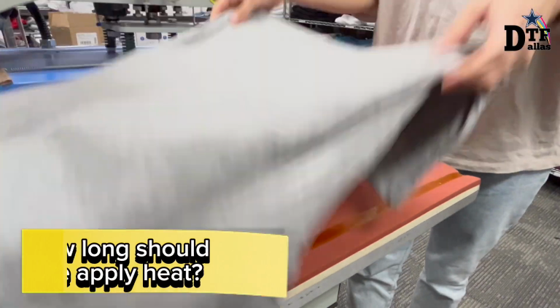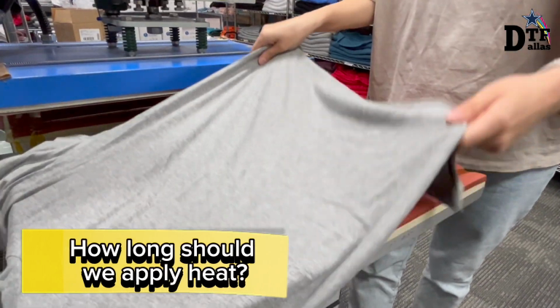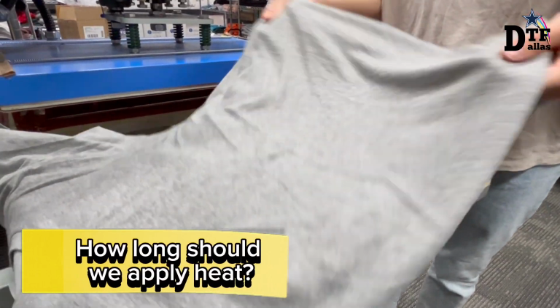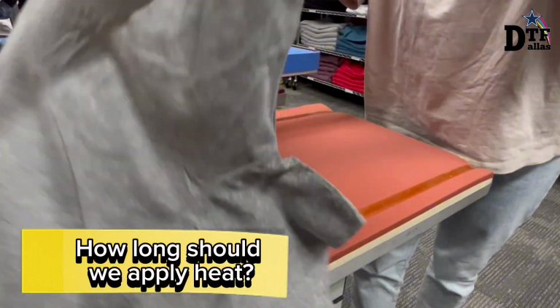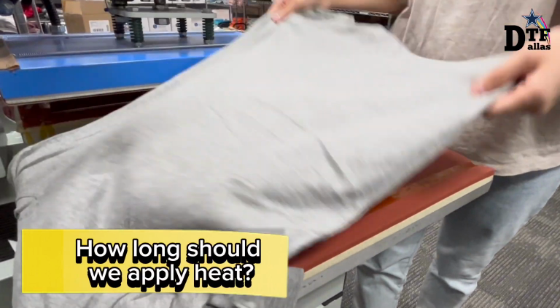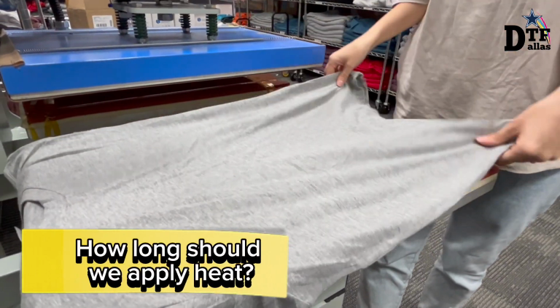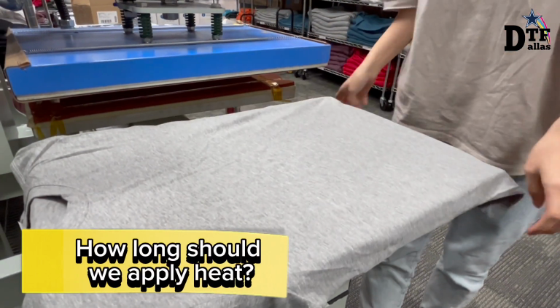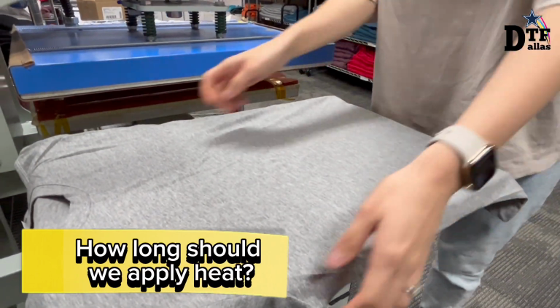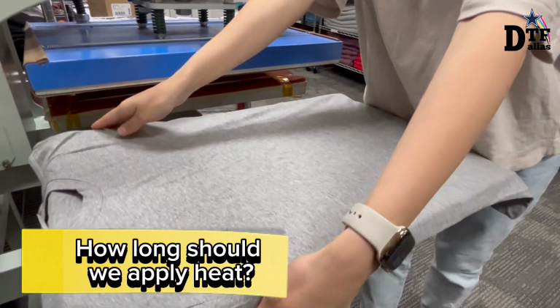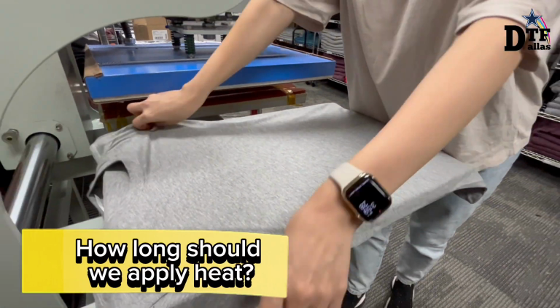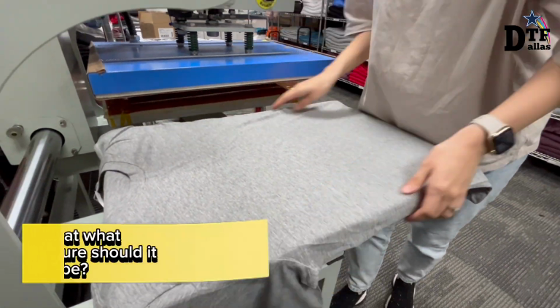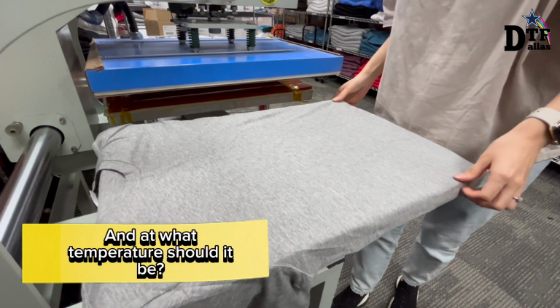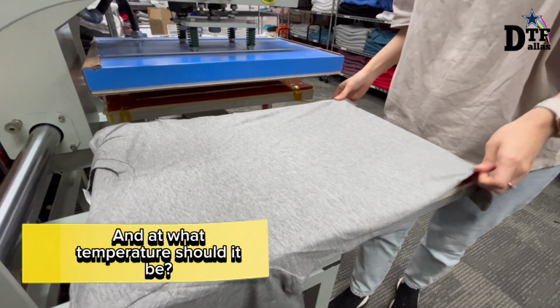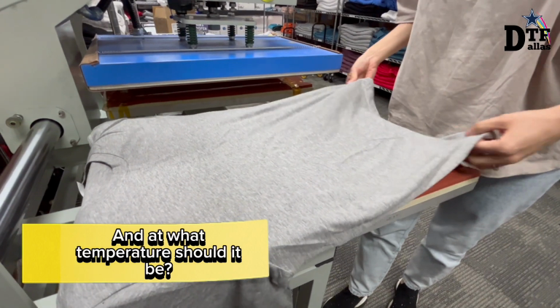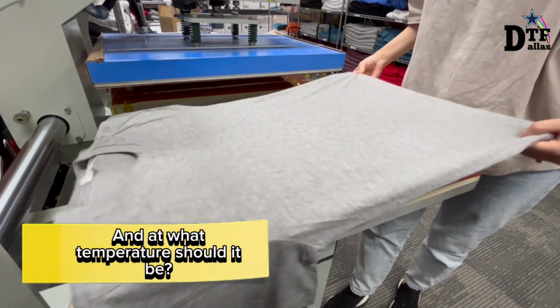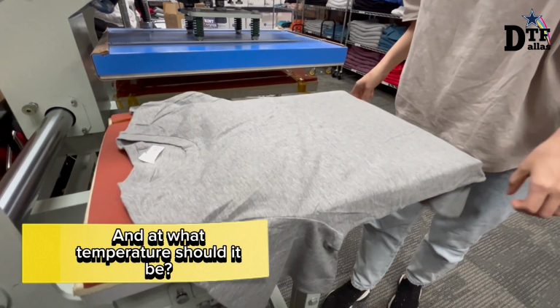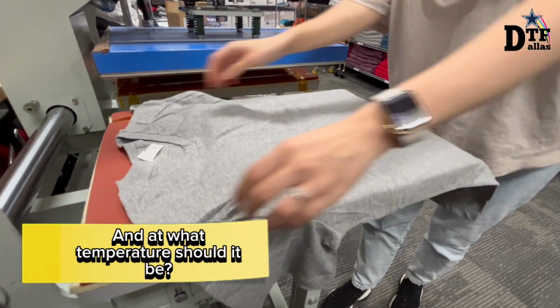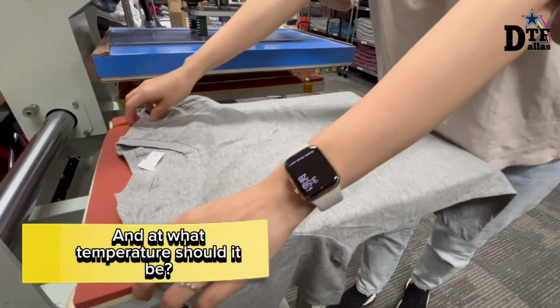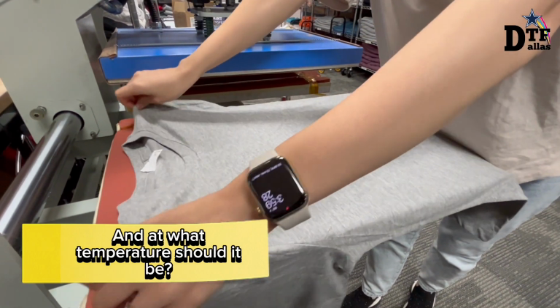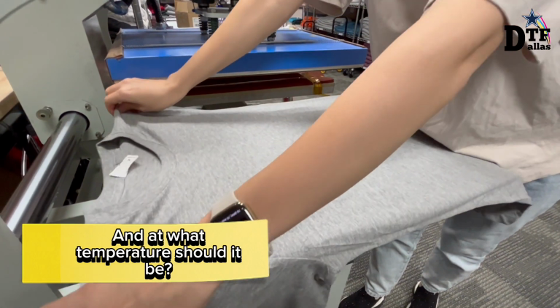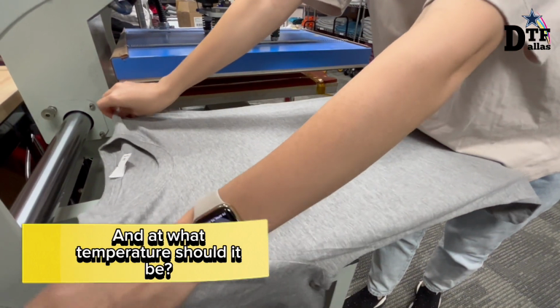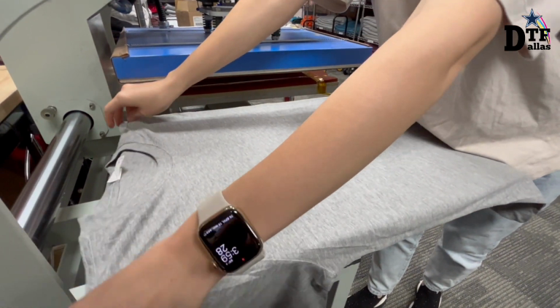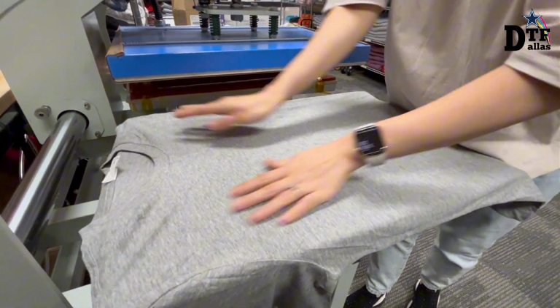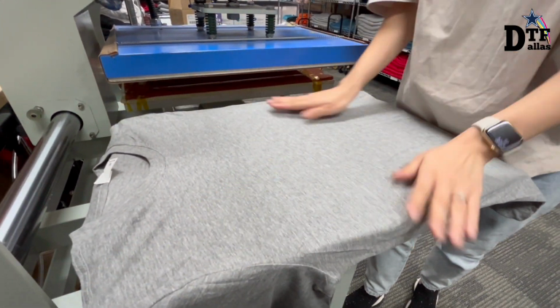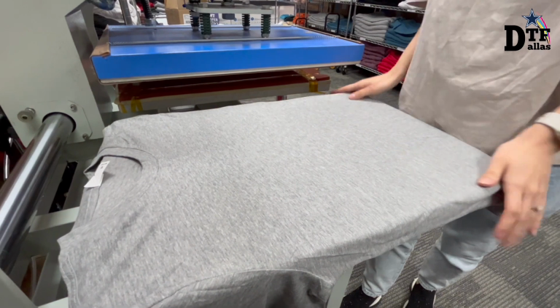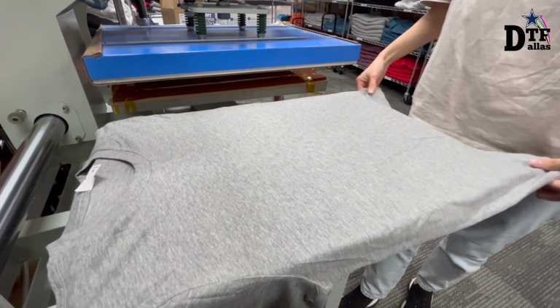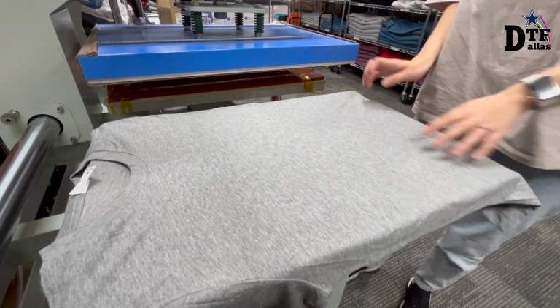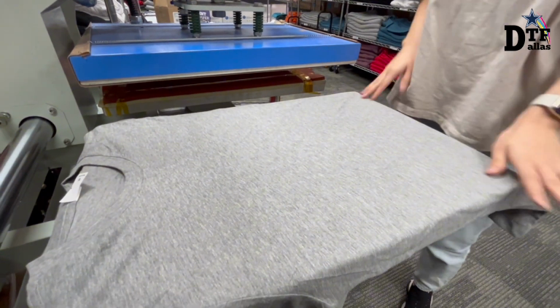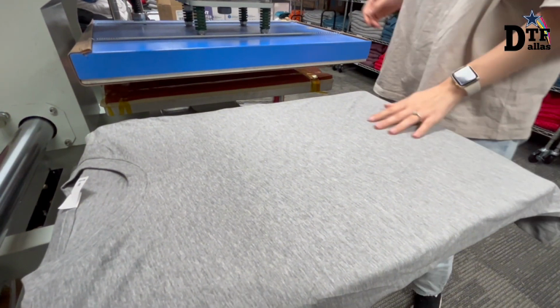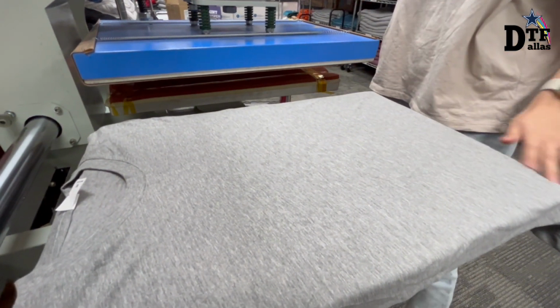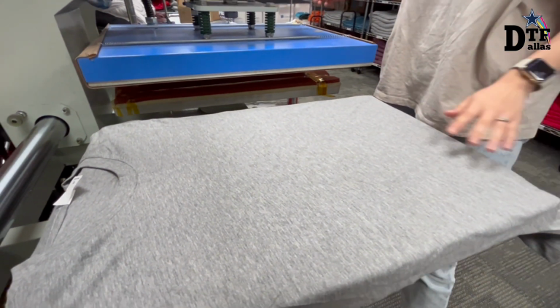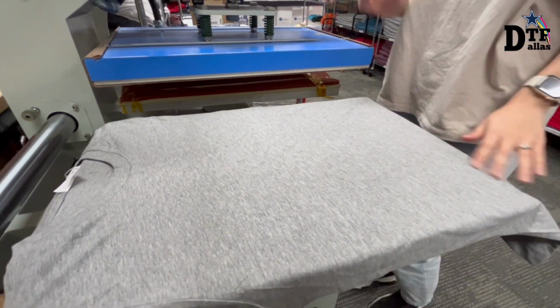Hello DTF Dallas audience! Today we are shooting a video to address one of the most frequently asked questions, specifically about our printing machine — how long should we apply the heat and at what temperature it should be?